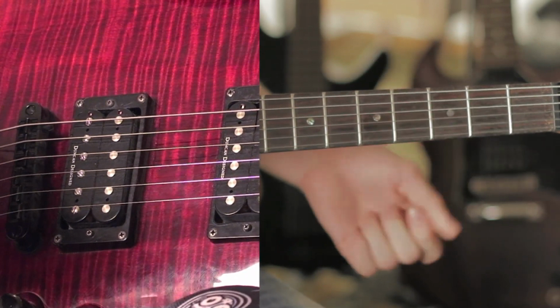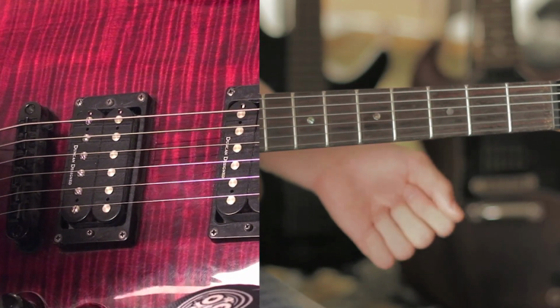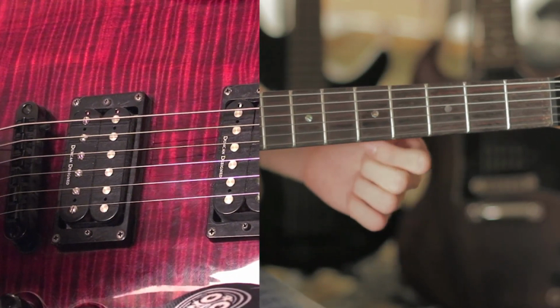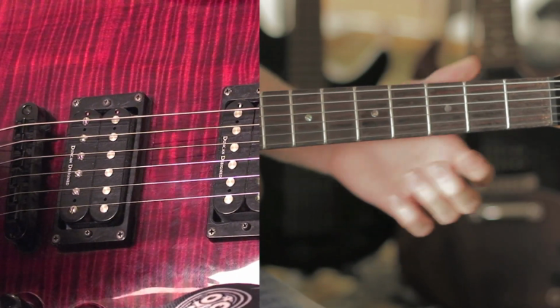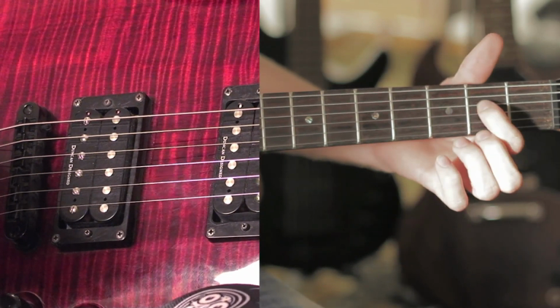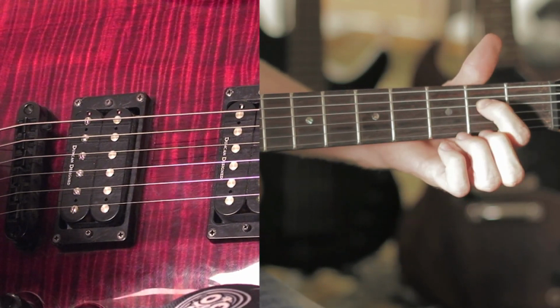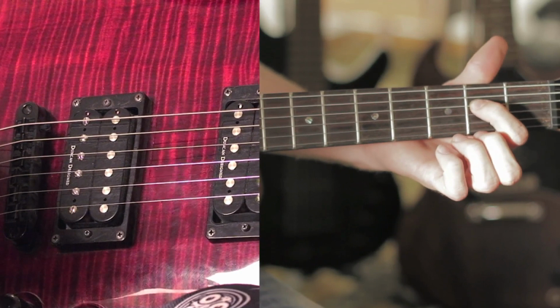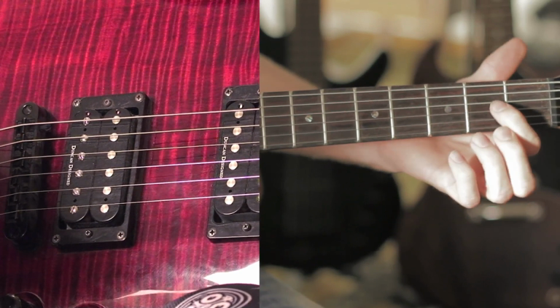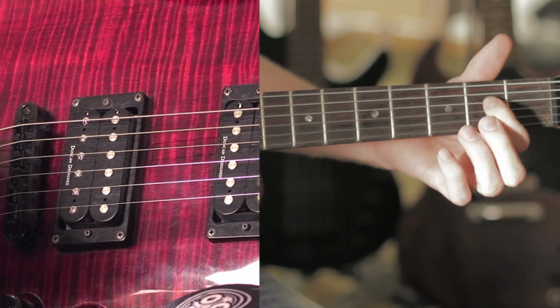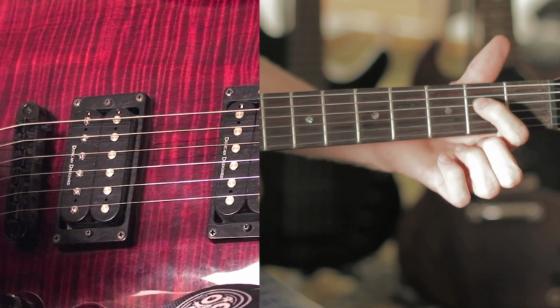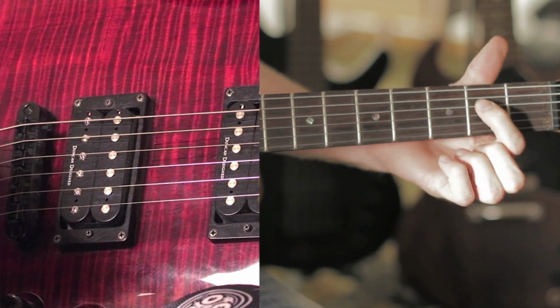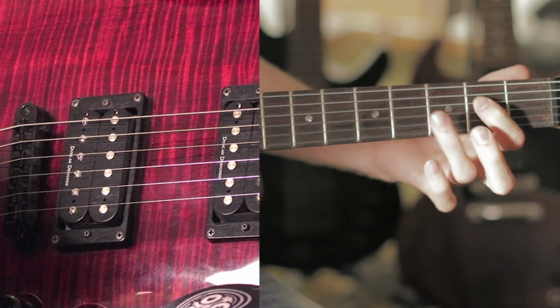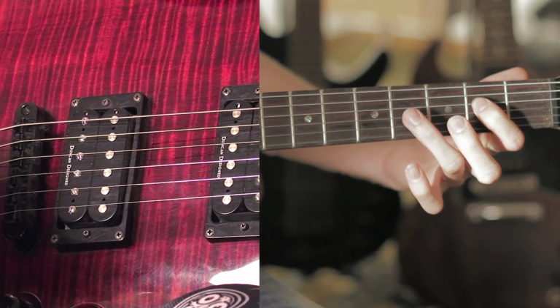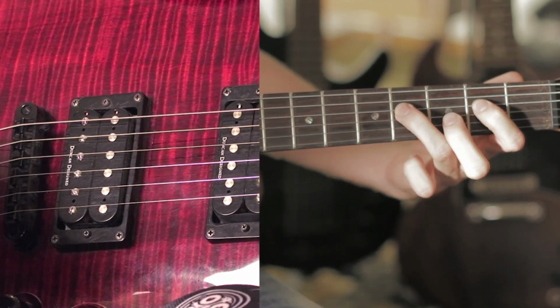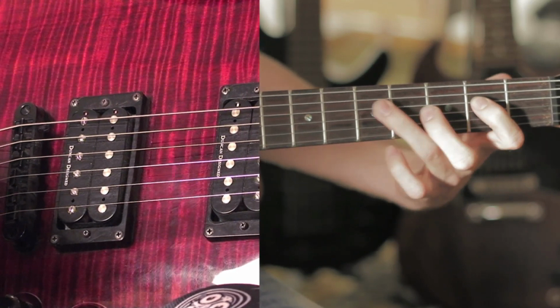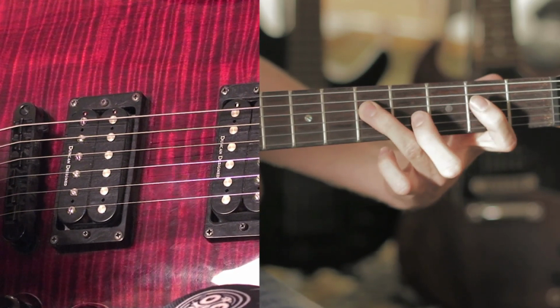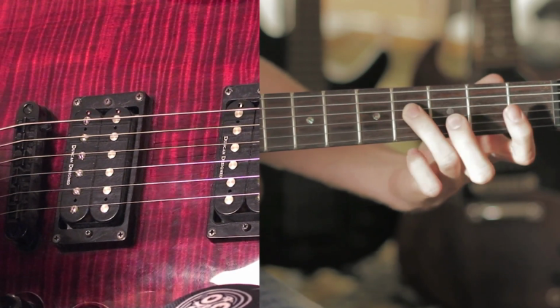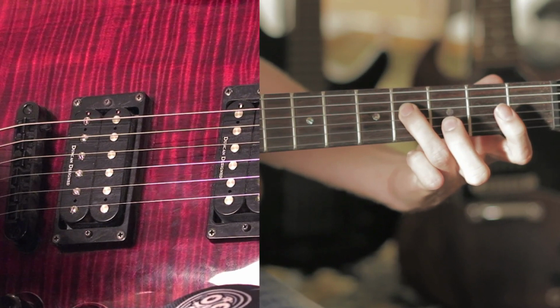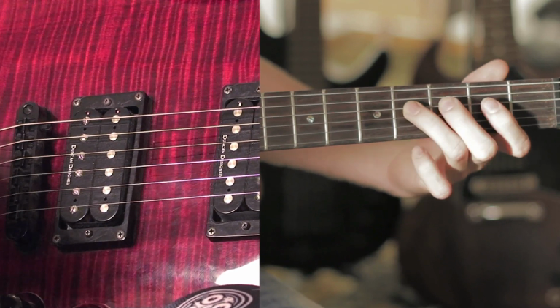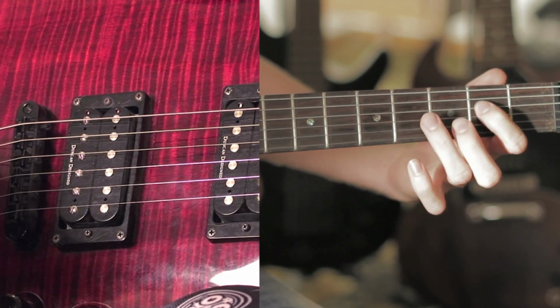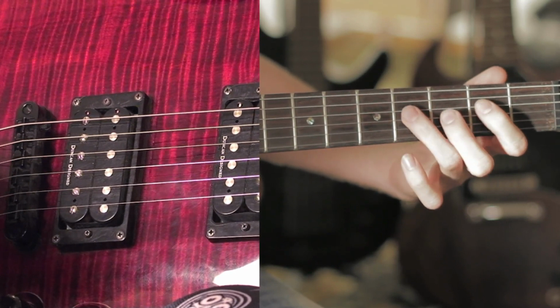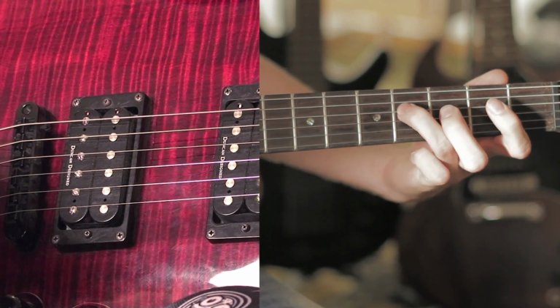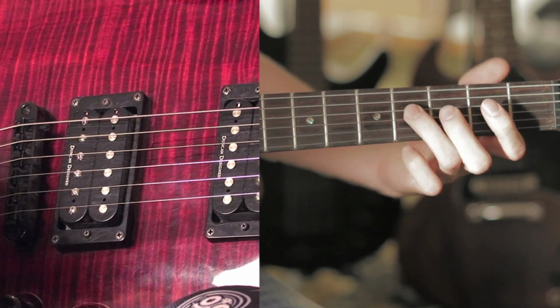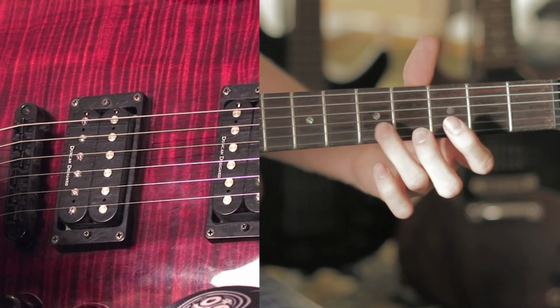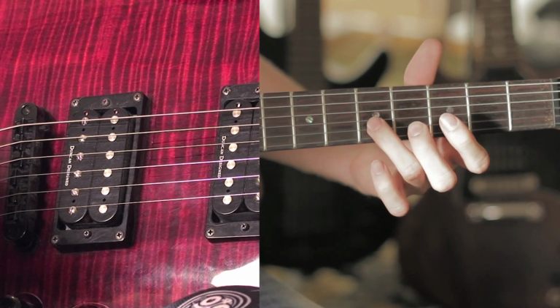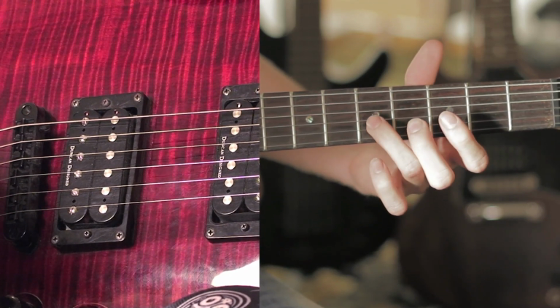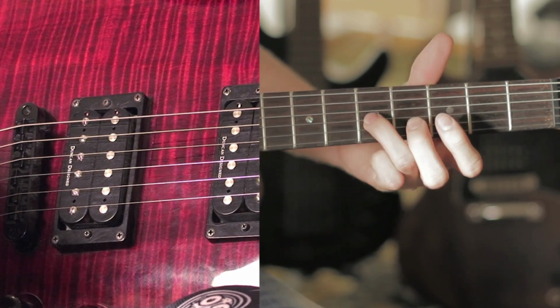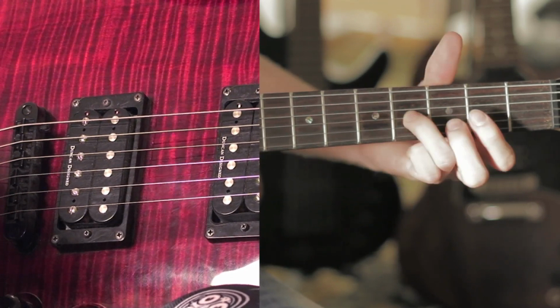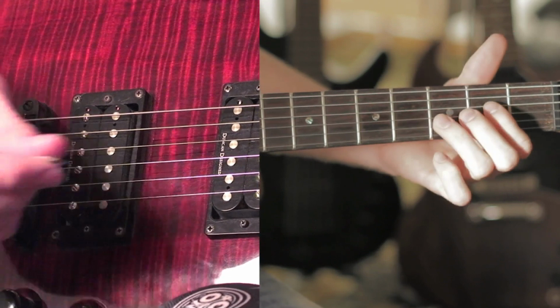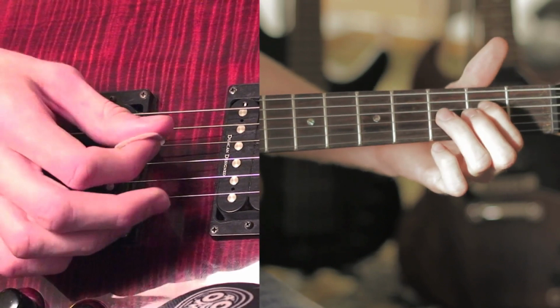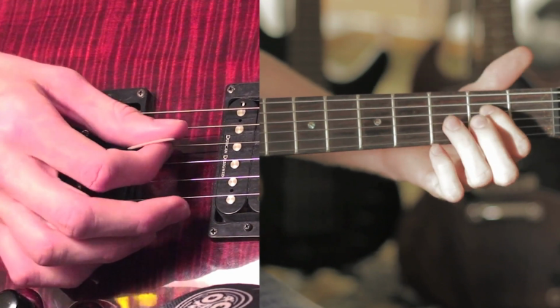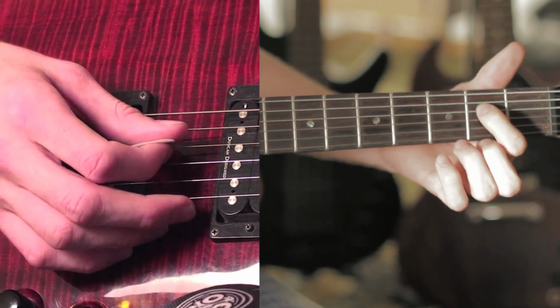When they go to the solo, it starts on the third string, and it goes two, four, five, four, two, four, and then it moves up to the fourth string, and then it goes five, four. Then you pluck each string twice — and it looks like this.